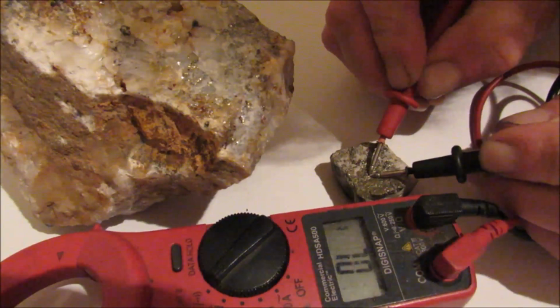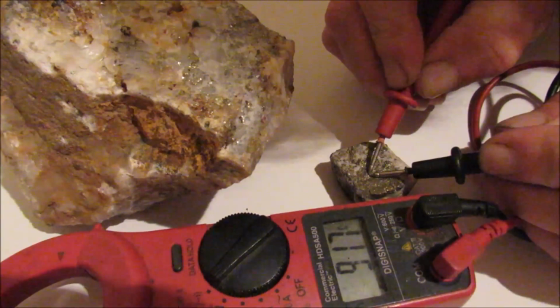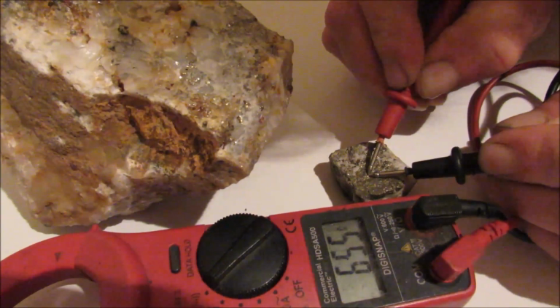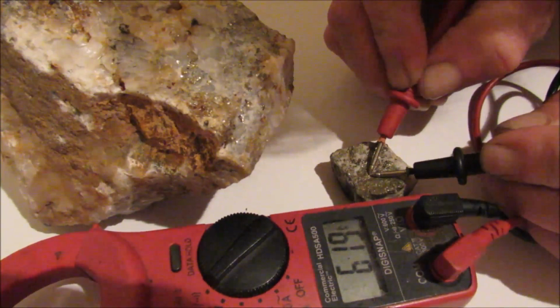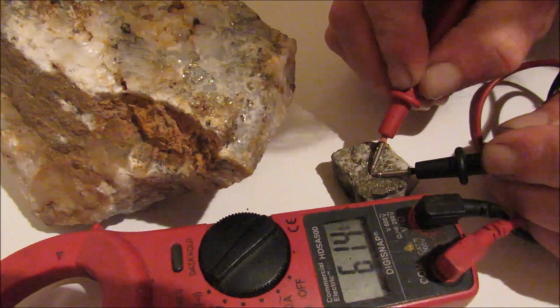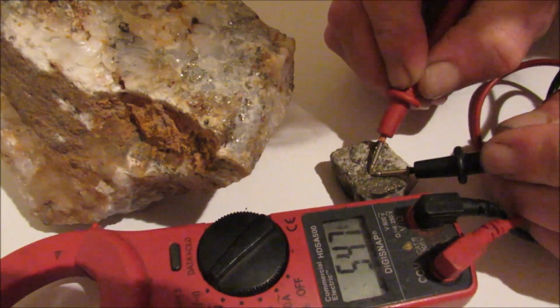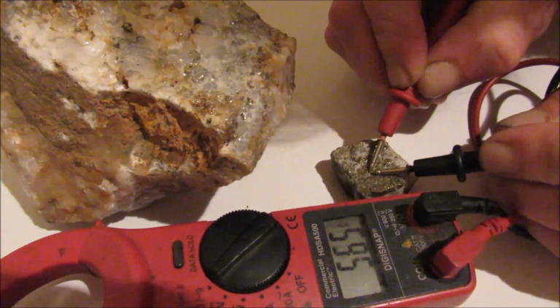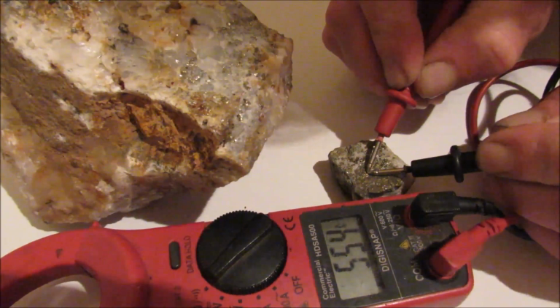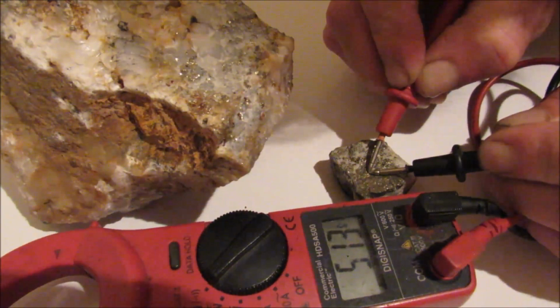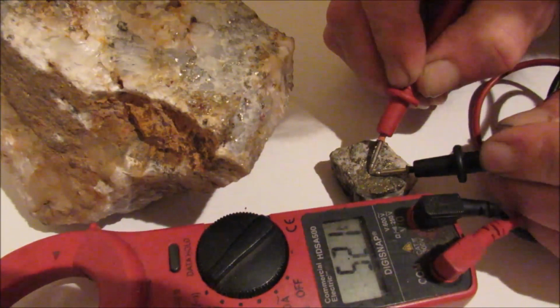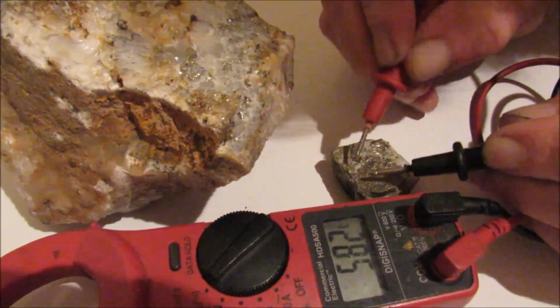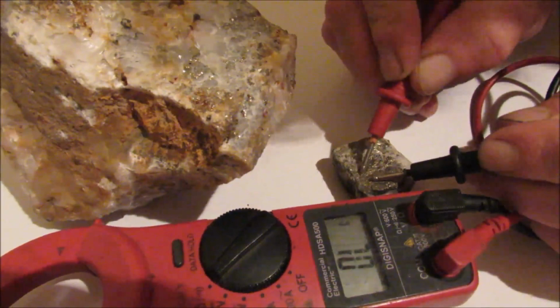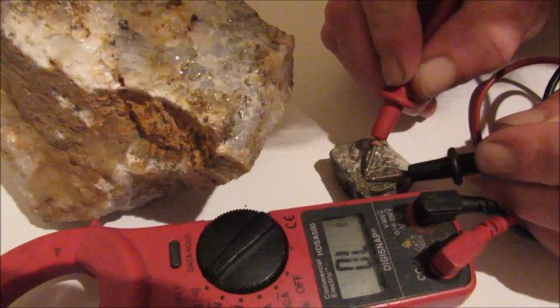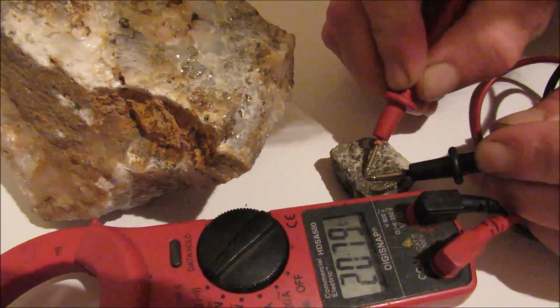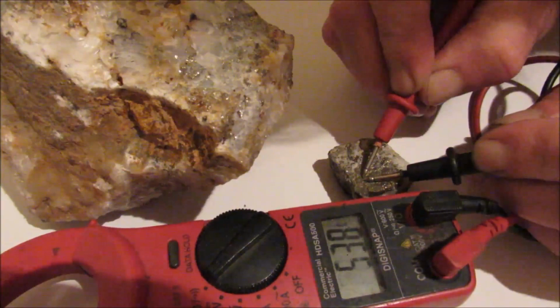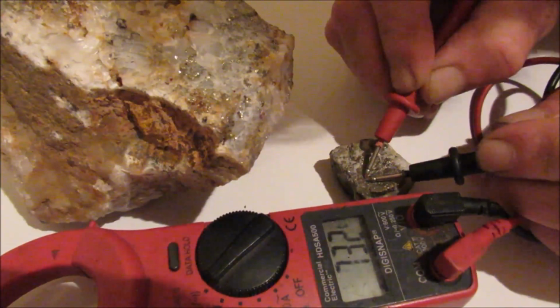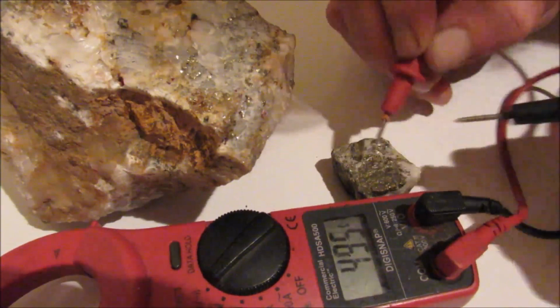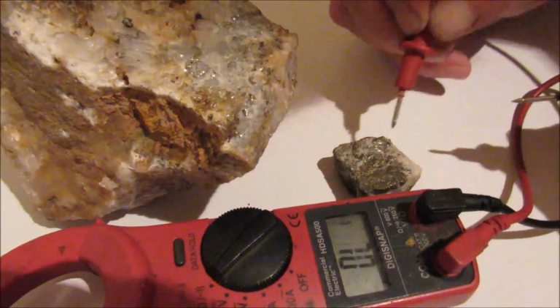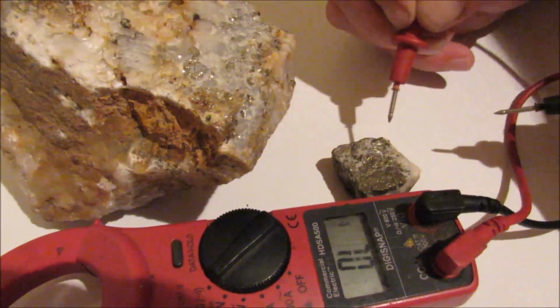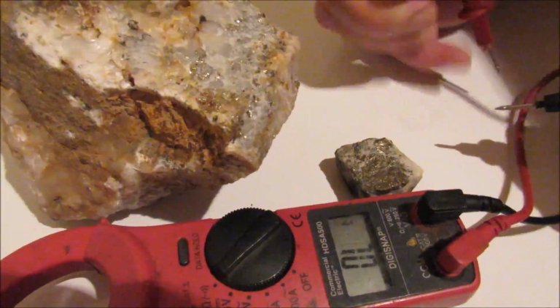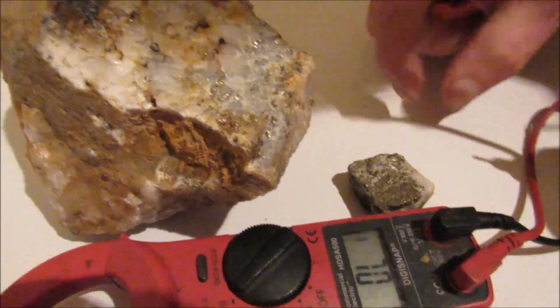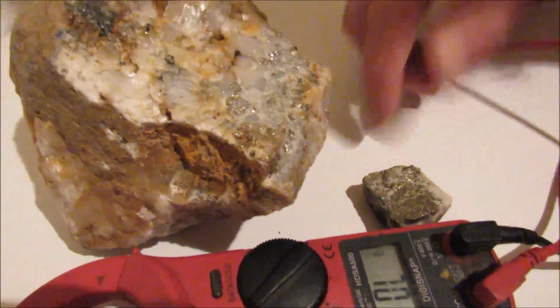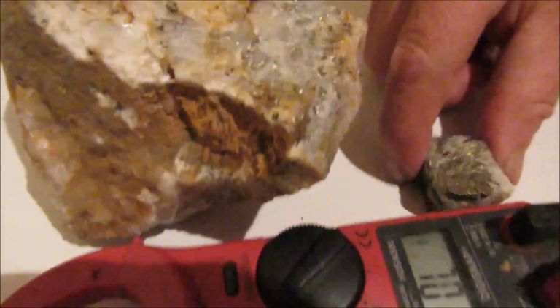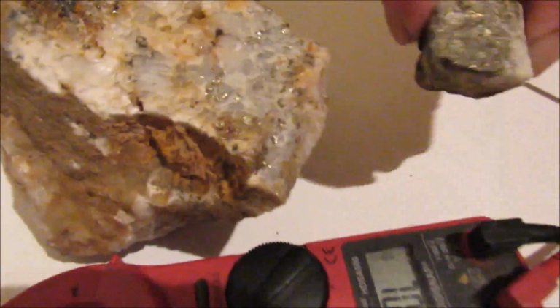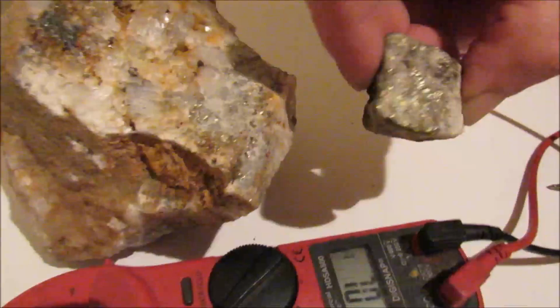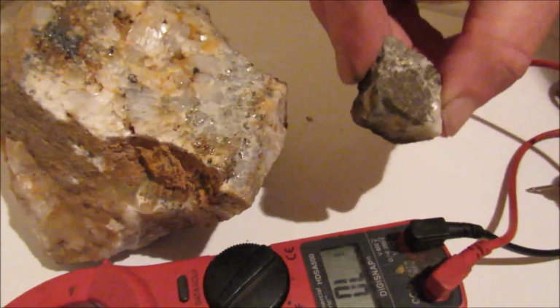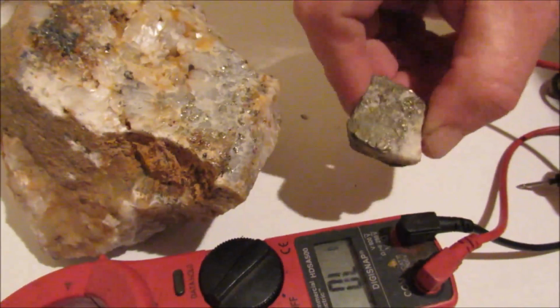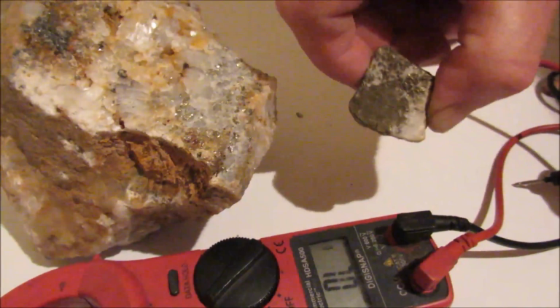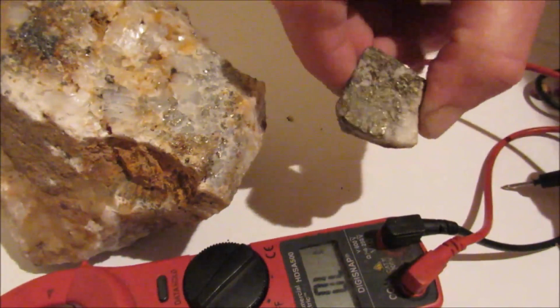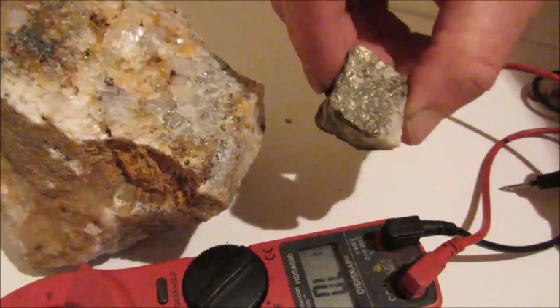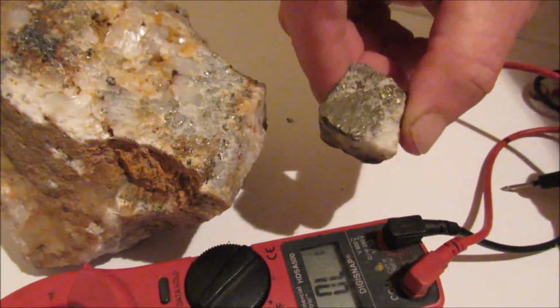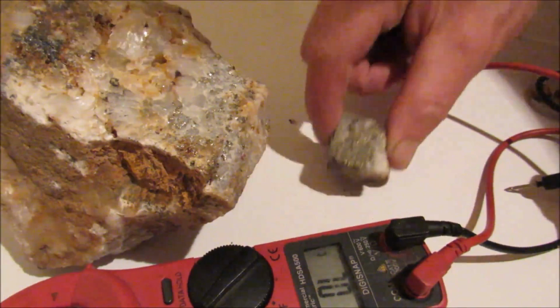Not good. I've got the probes real close together — no continuity. This is the pyrite, the little one's the pyrite. It's a pretty looking one, but it's fool's gold.